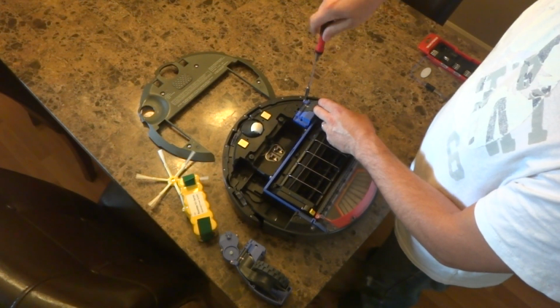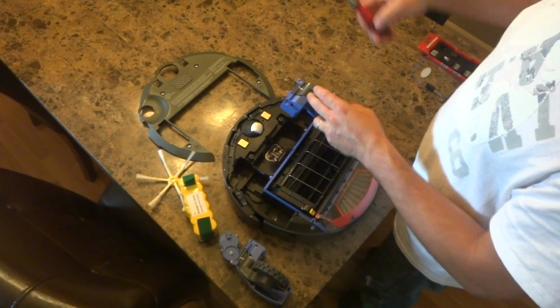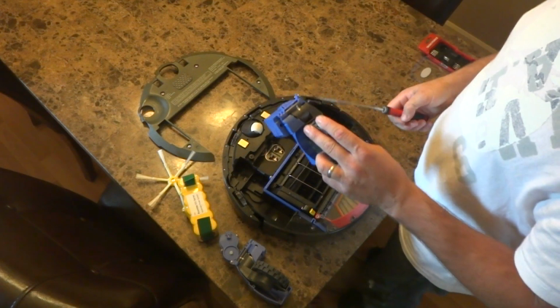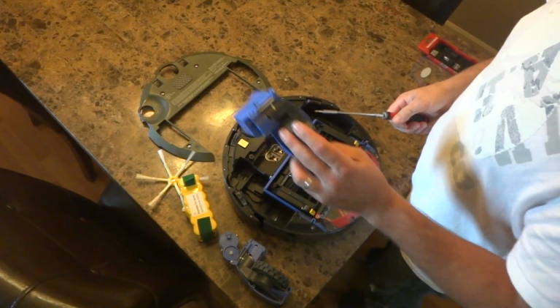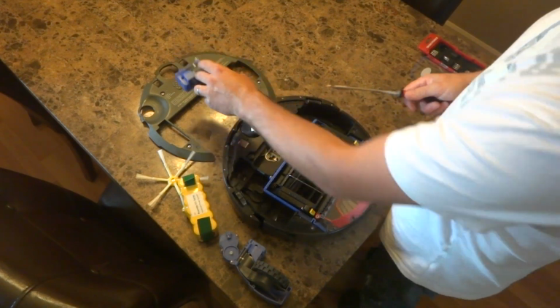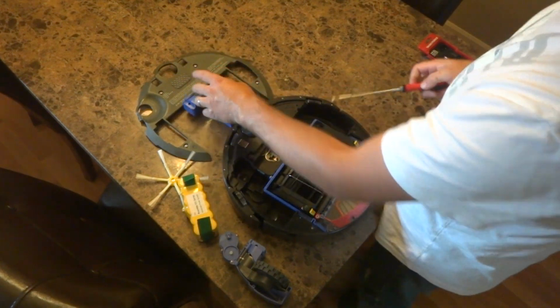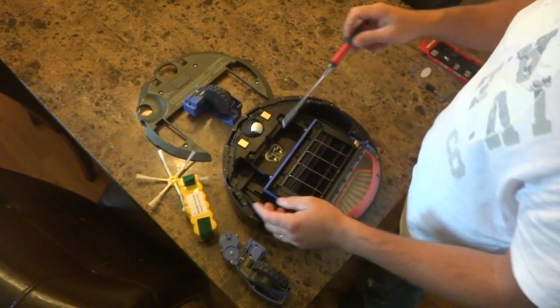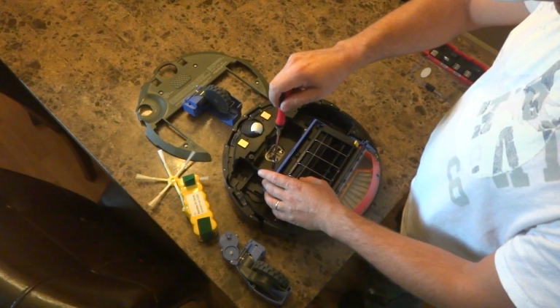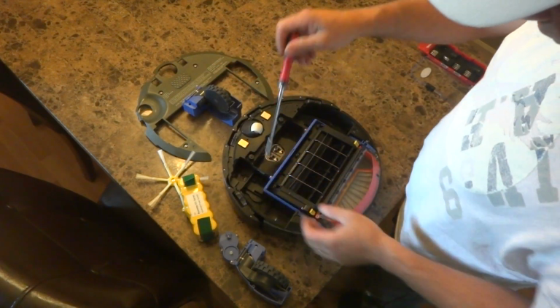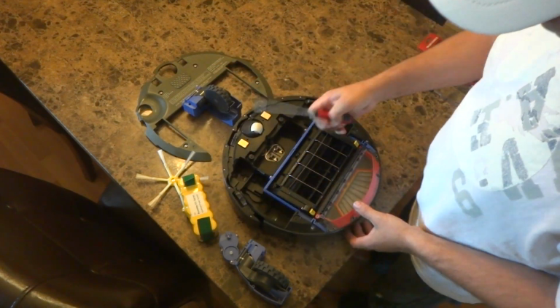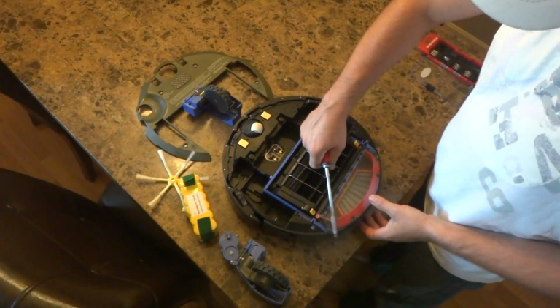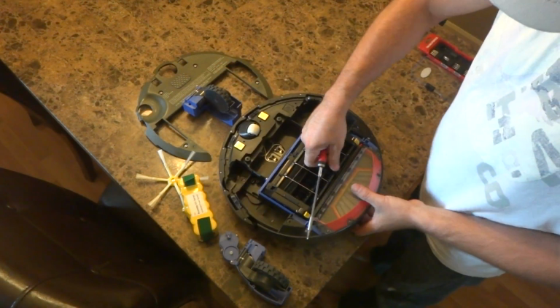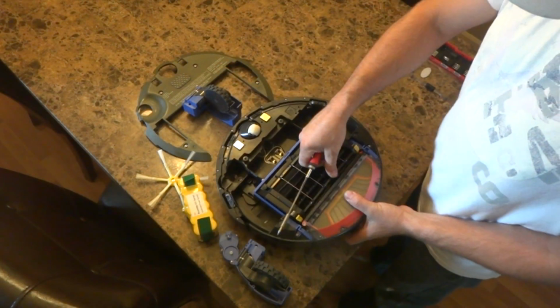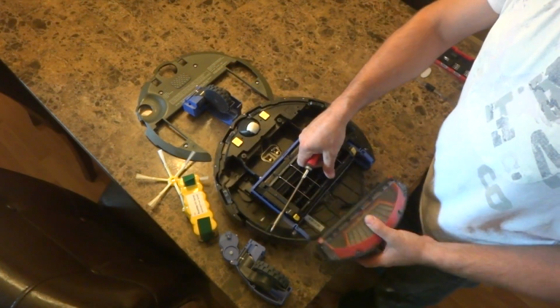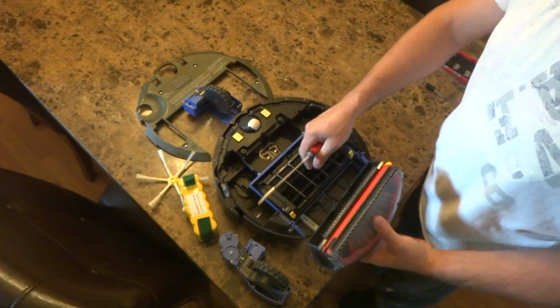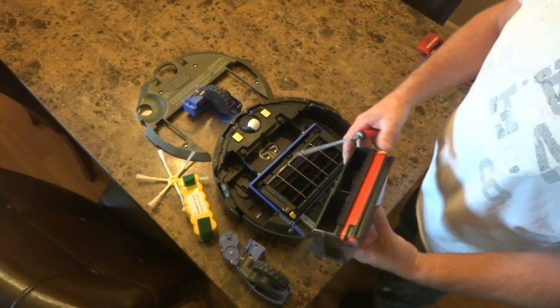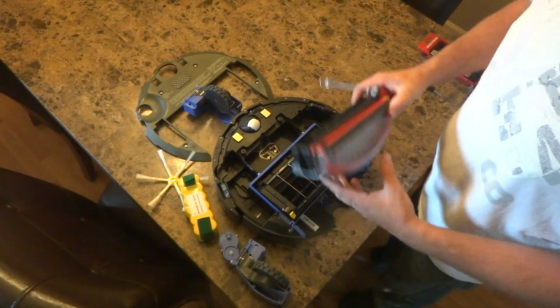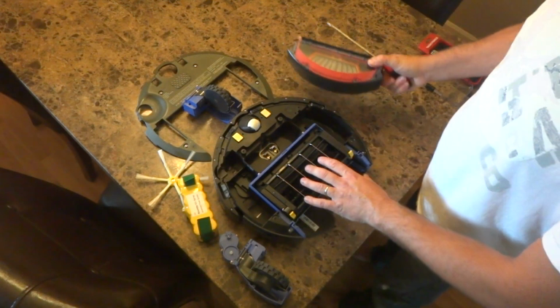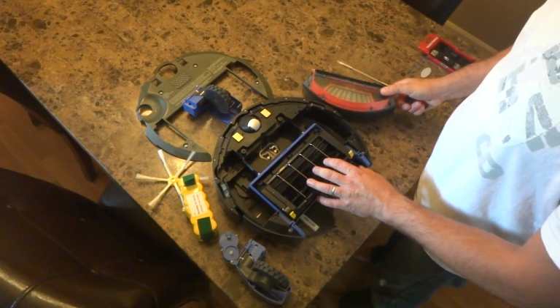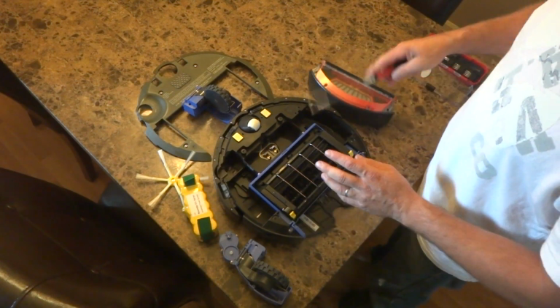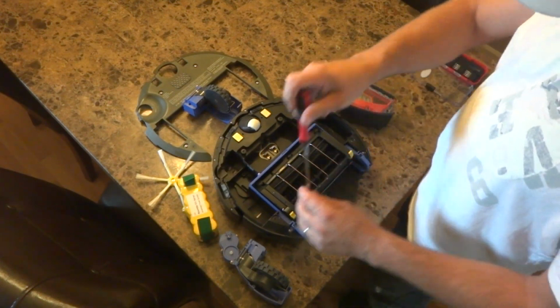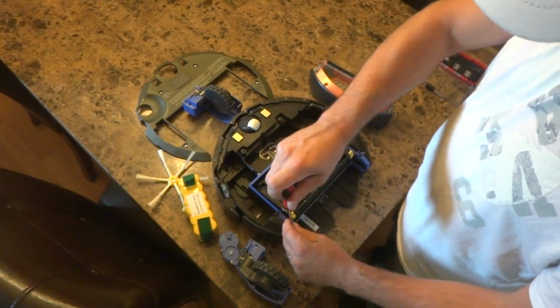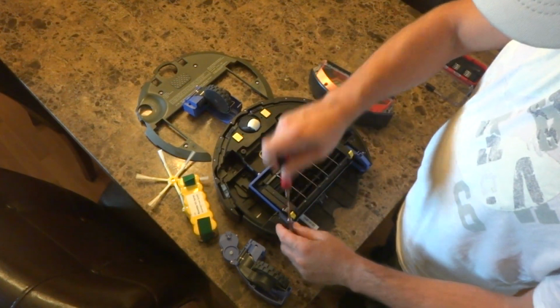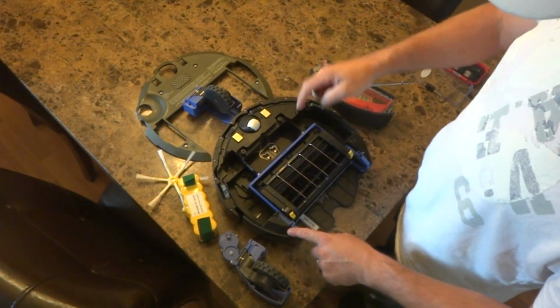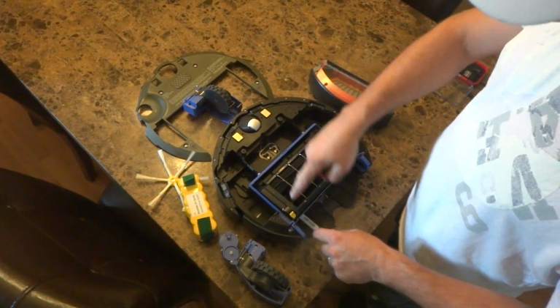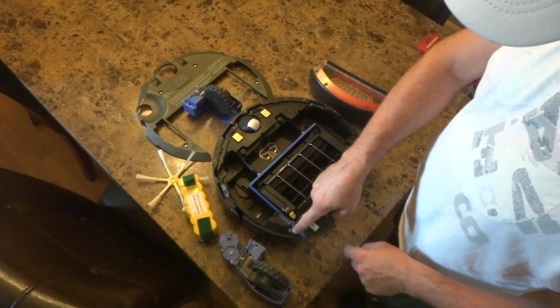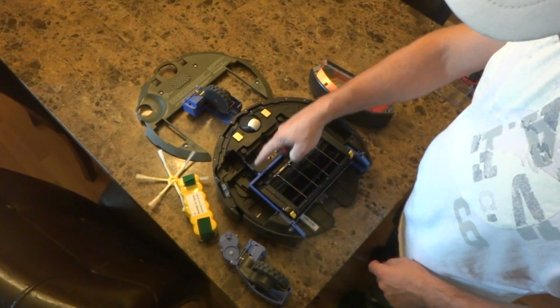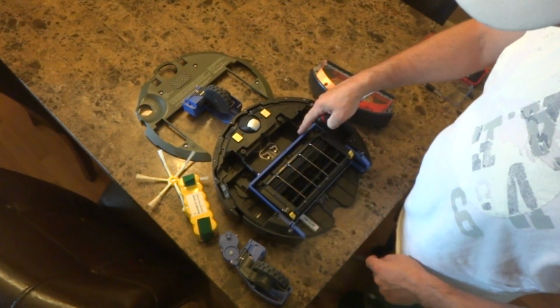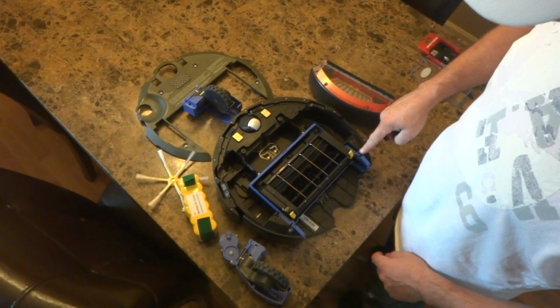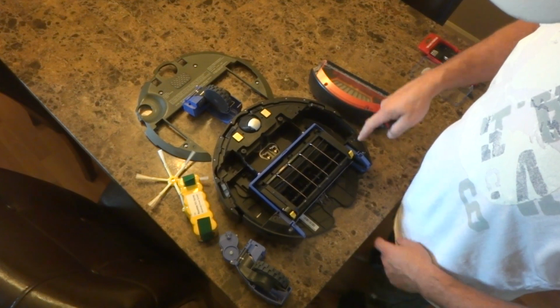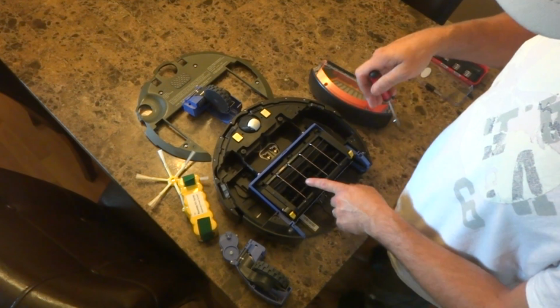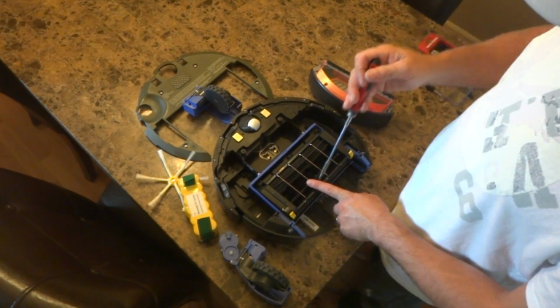Make sure you loosen those up all the way — there you have it, it's out. Go ahead and remove the dust bin and vacuum bin. There are 4 screws located here, here, here, and here for the cleaning head module.